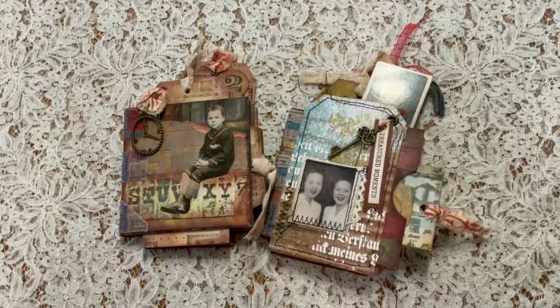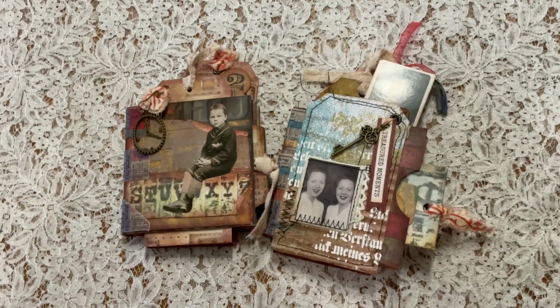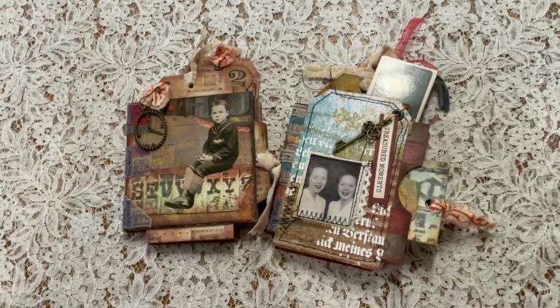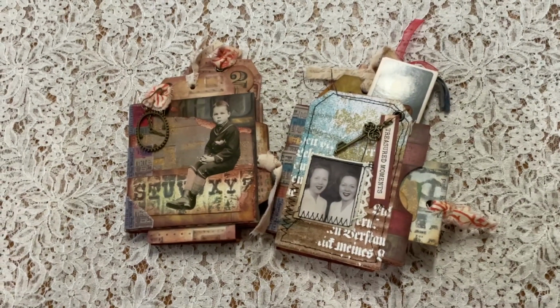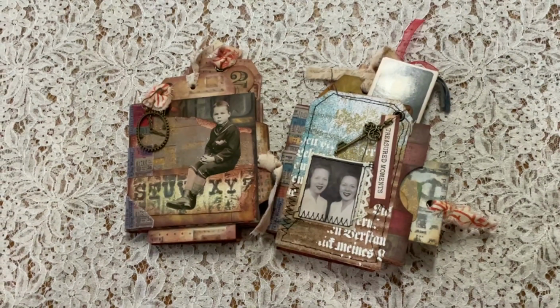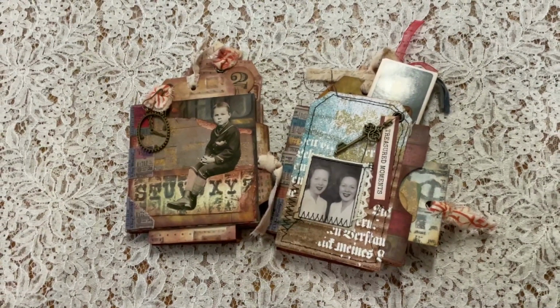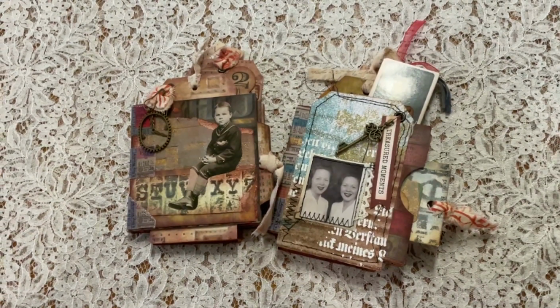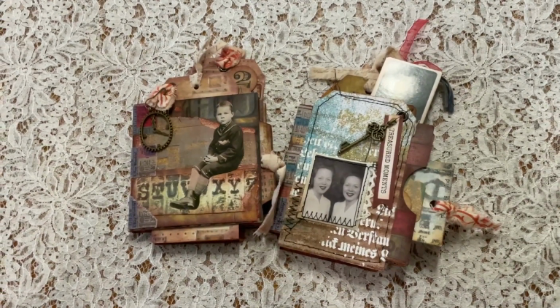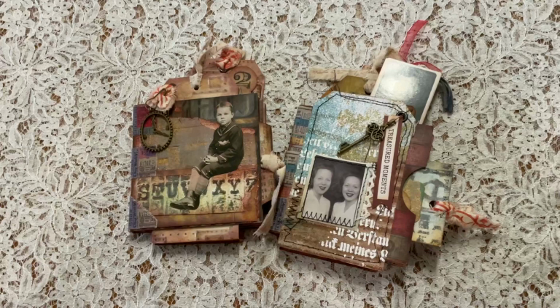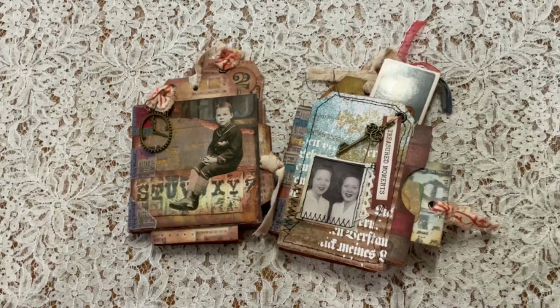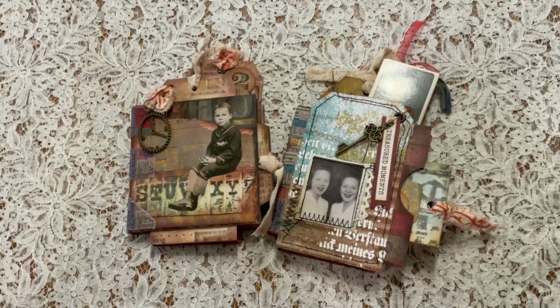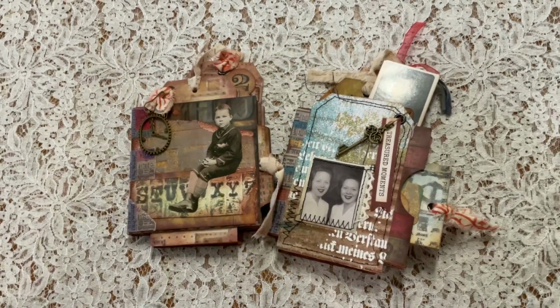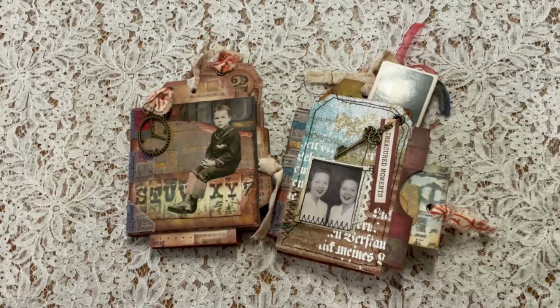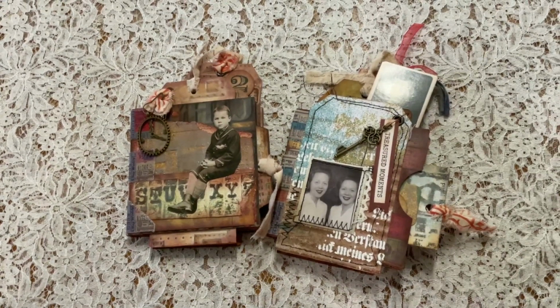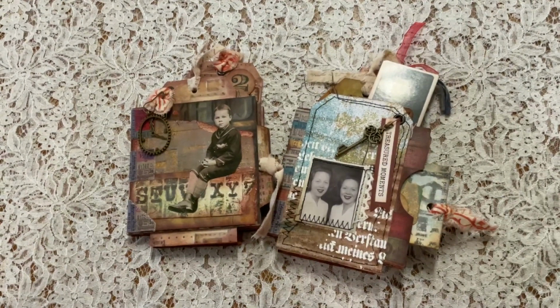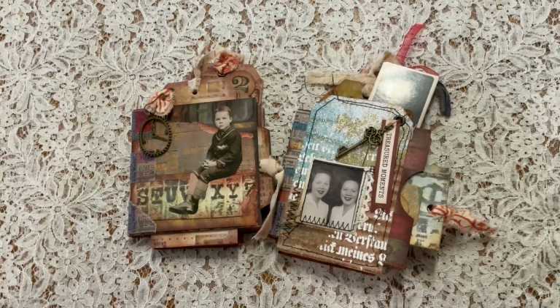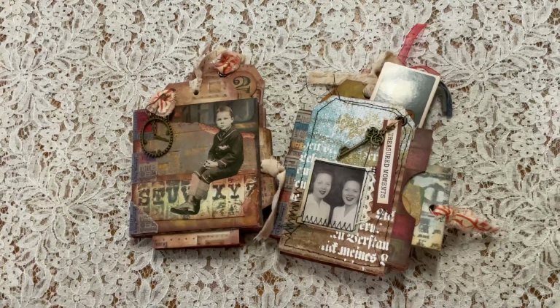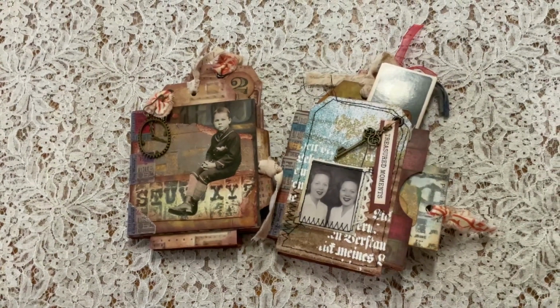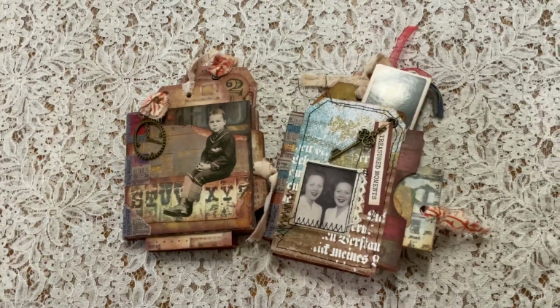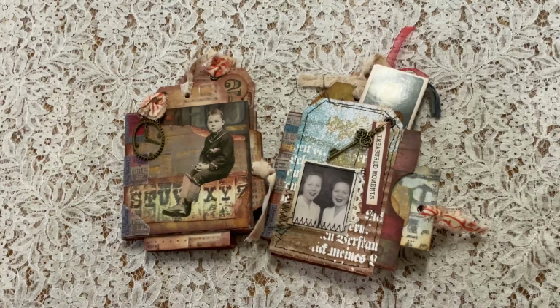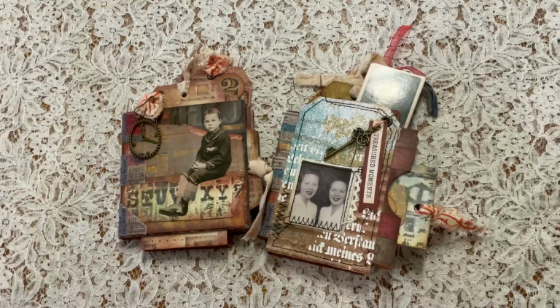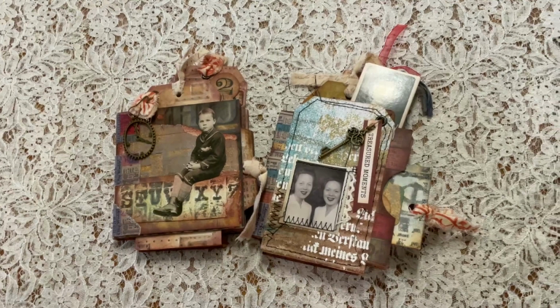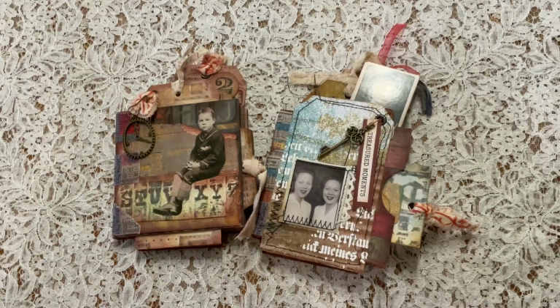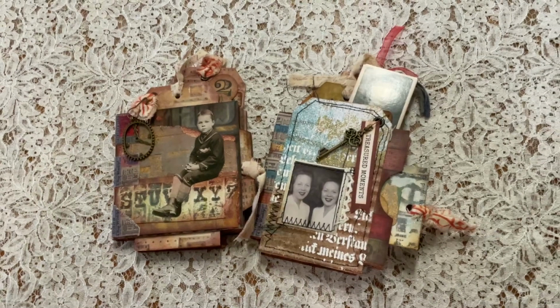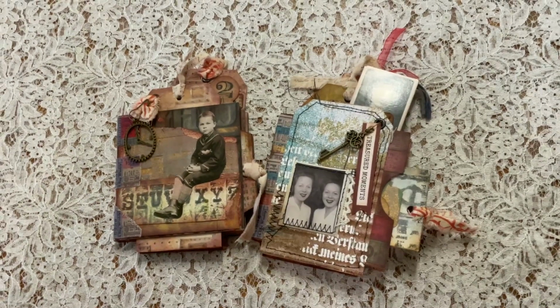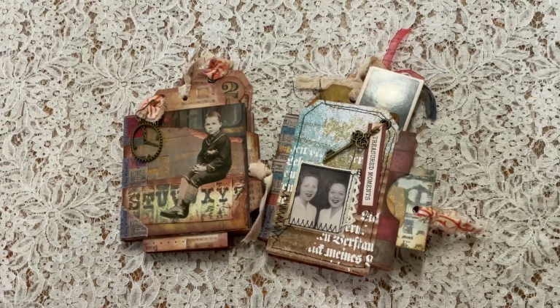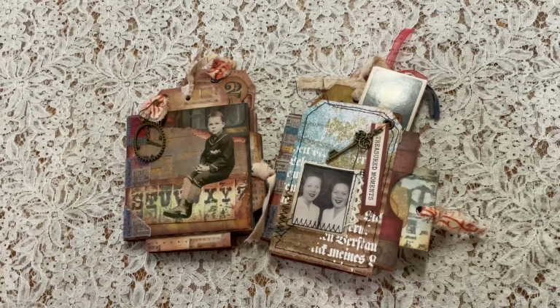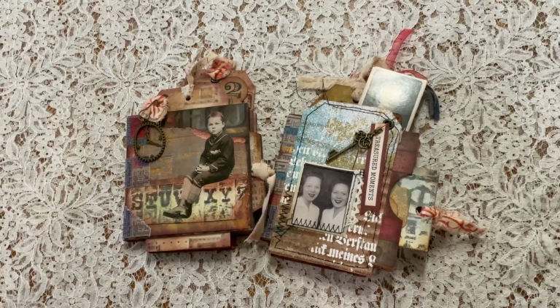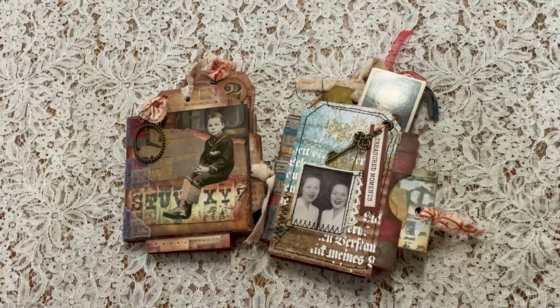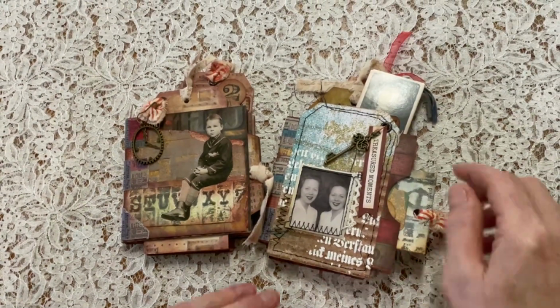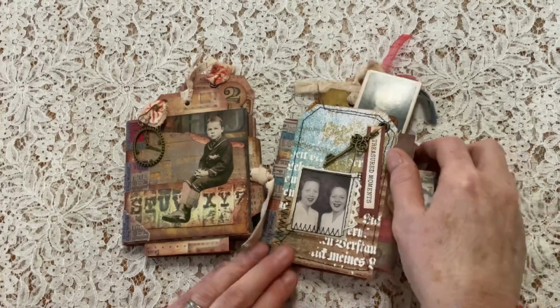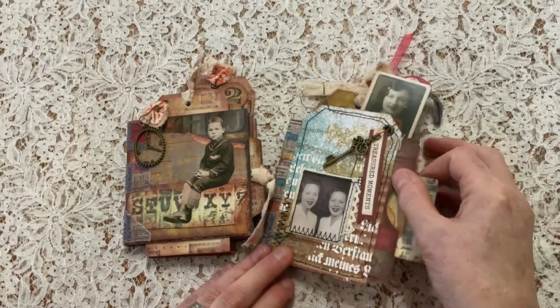From Just Imagine Journals, today I have two Tim Holtz mini books for you - very simple construction. I'm going to show you both of them first very briefly and then explain how I constructed them and what I used, in case you'd like to make one yourself.